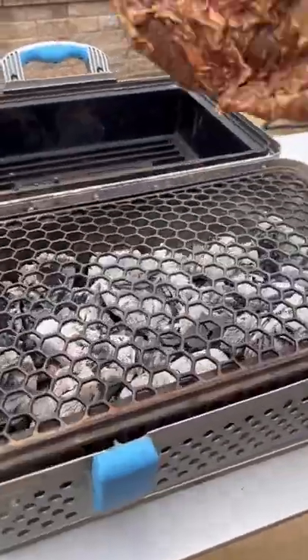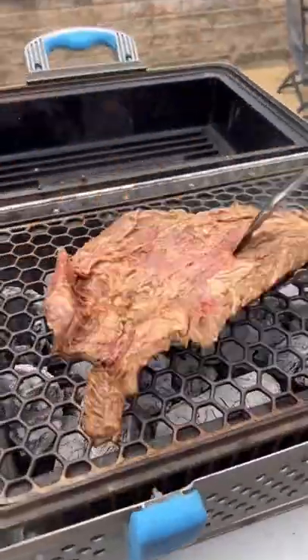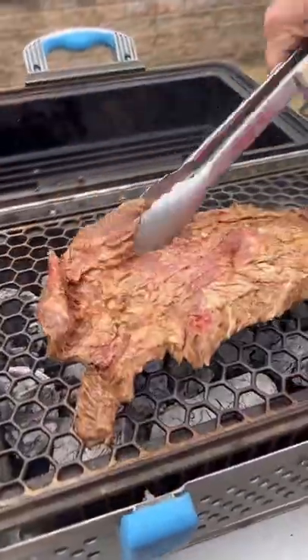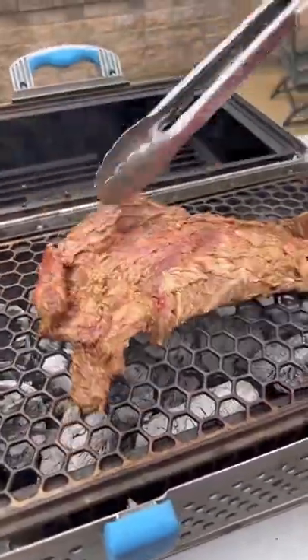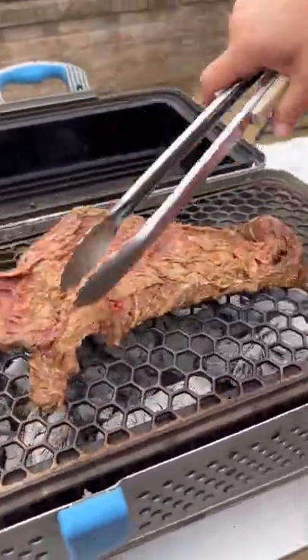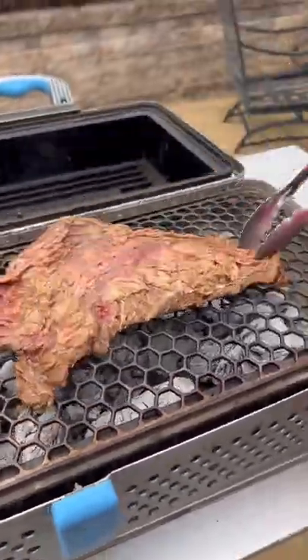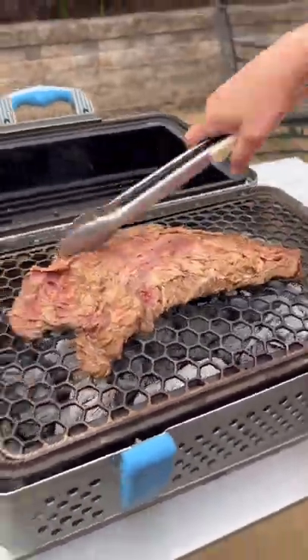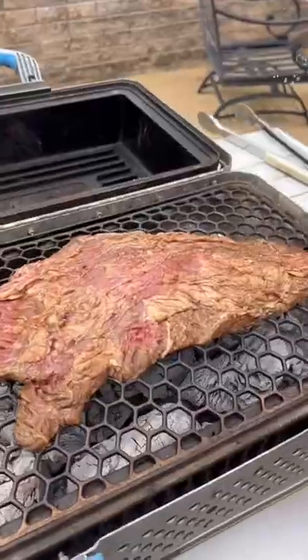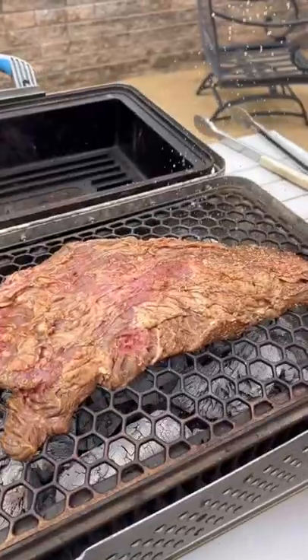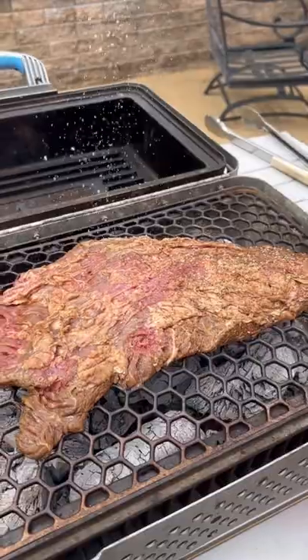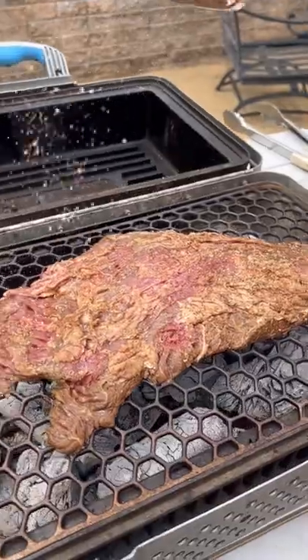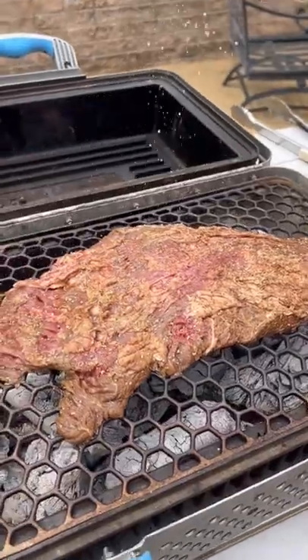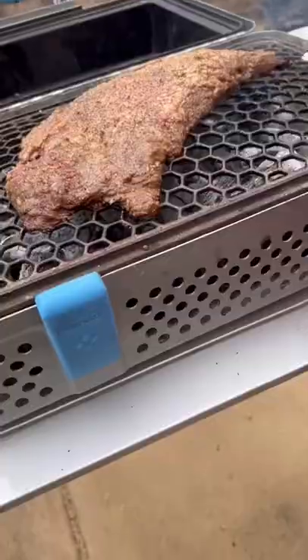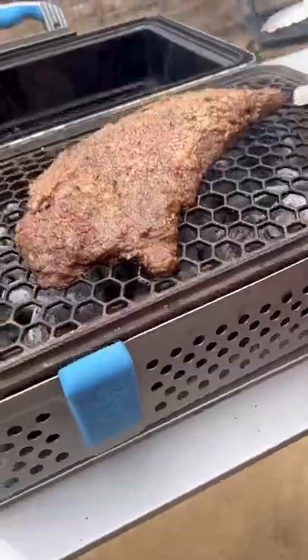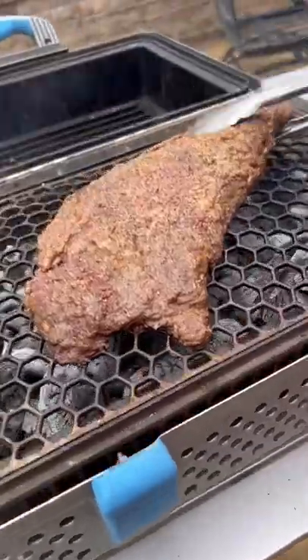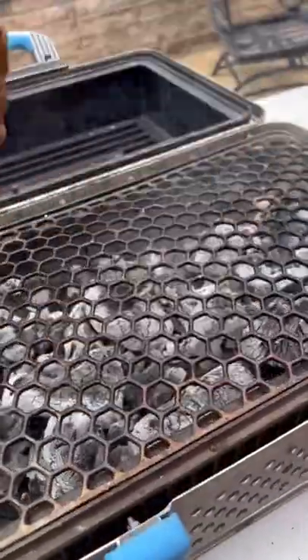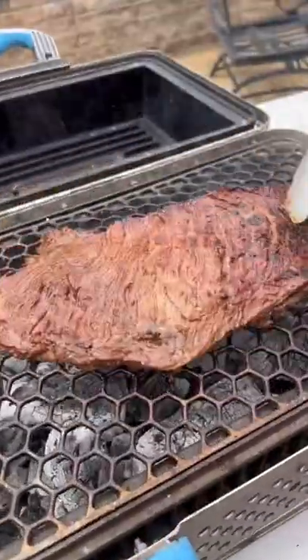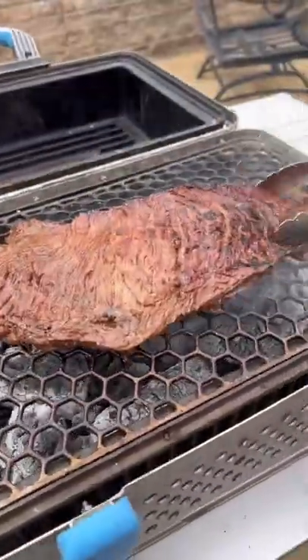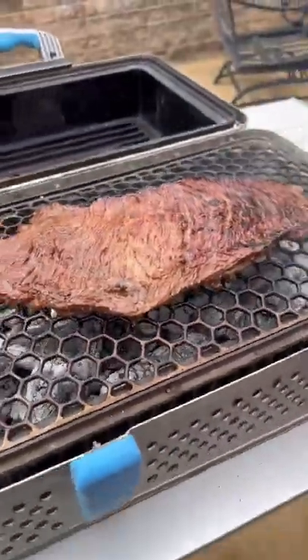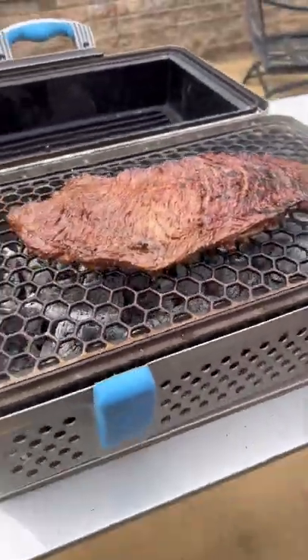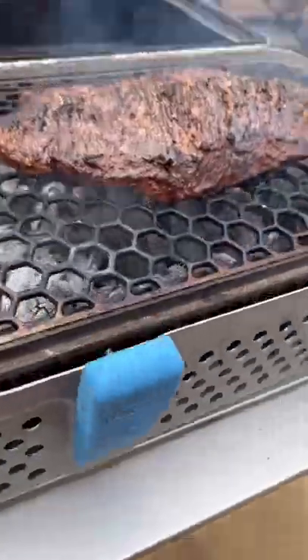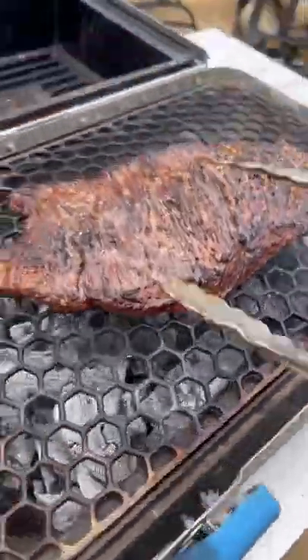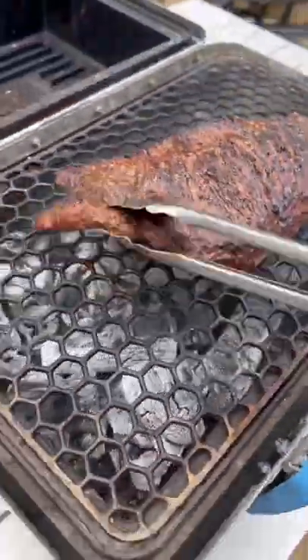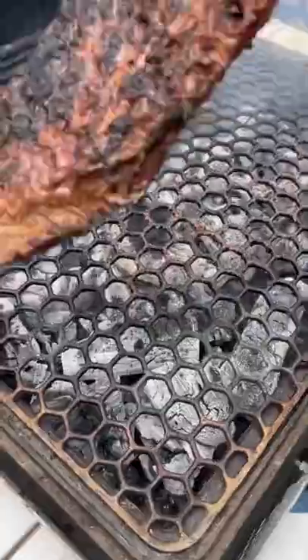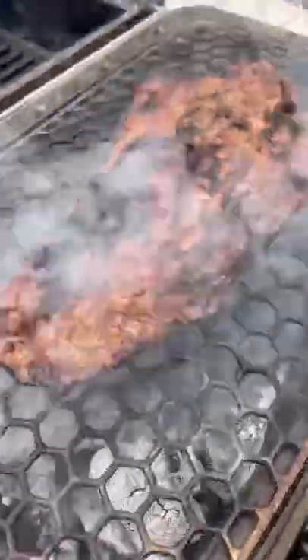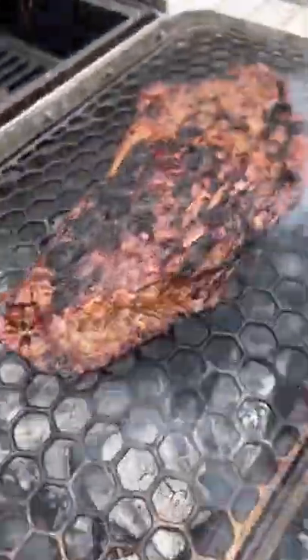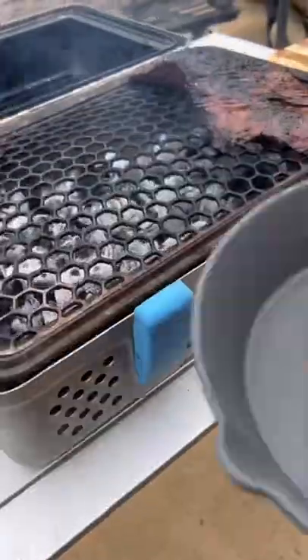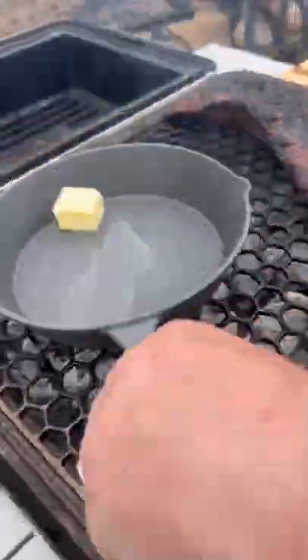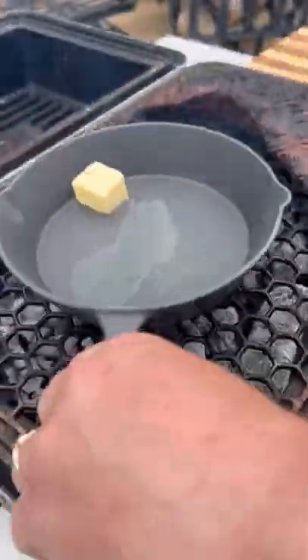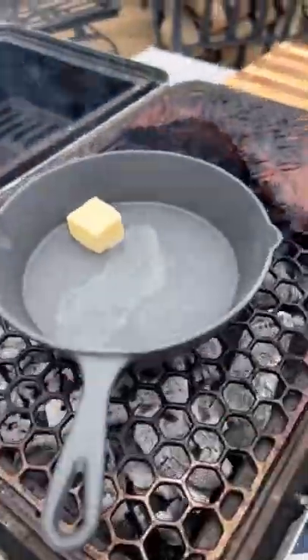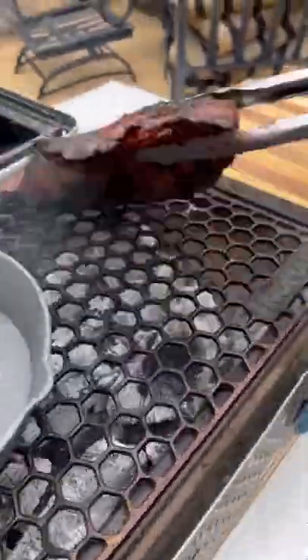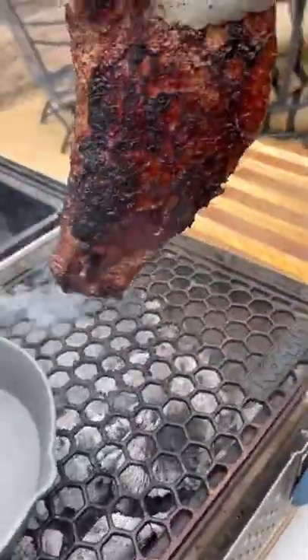Now time to crank that Nomad grill up, get our coals down, throw the steak on there, season it up and just keep flipping back and forth about every couple of minutes until you get to the internal temp you want.